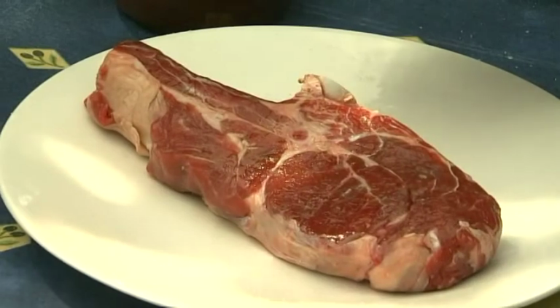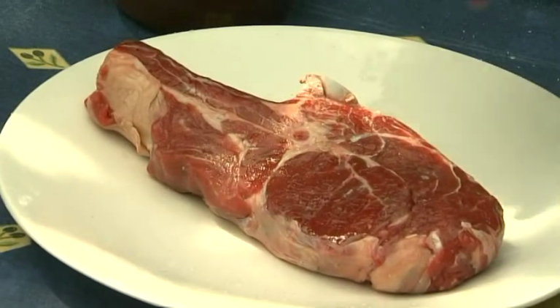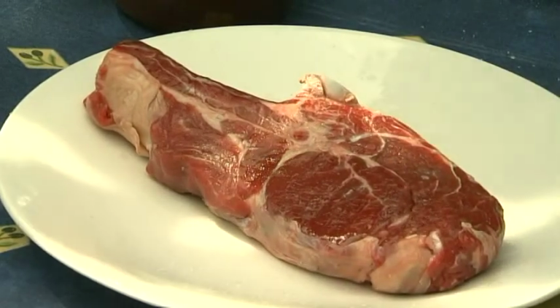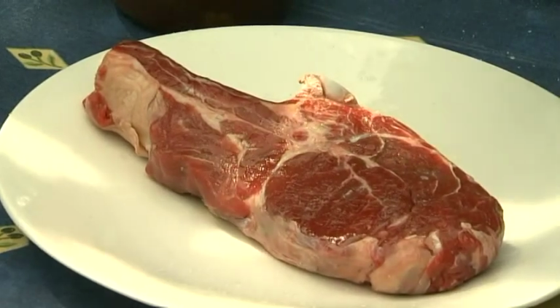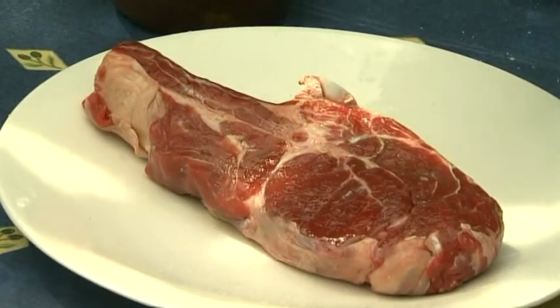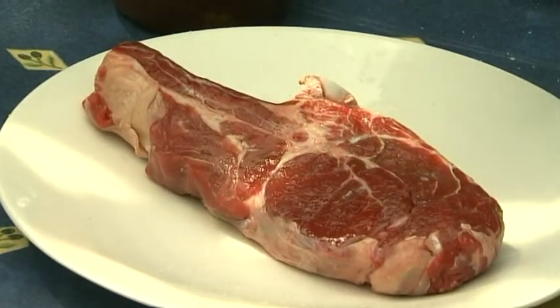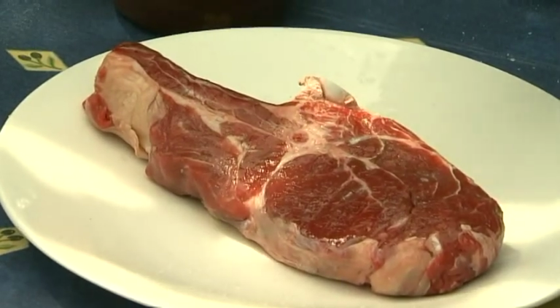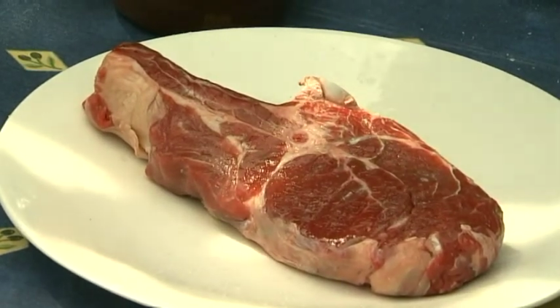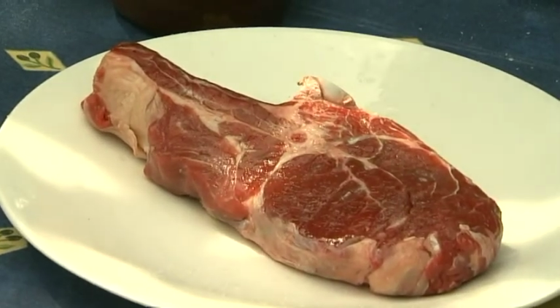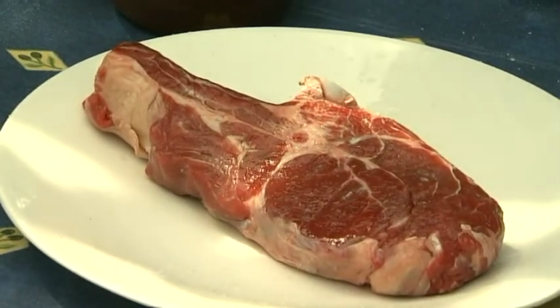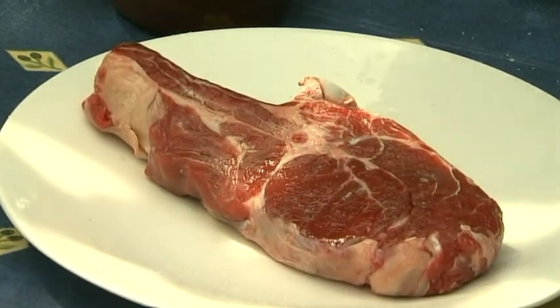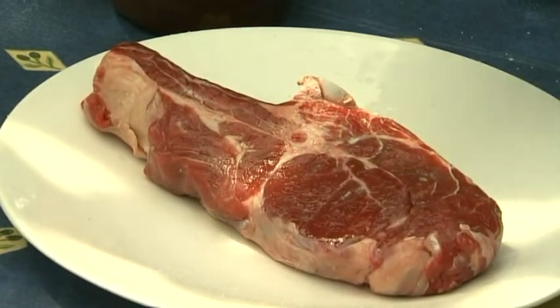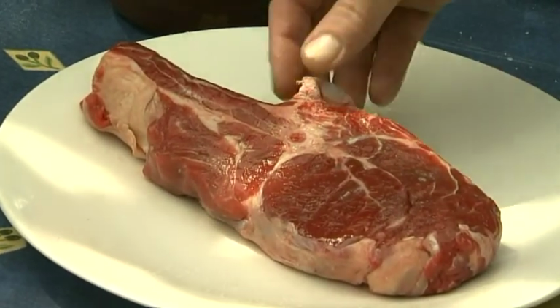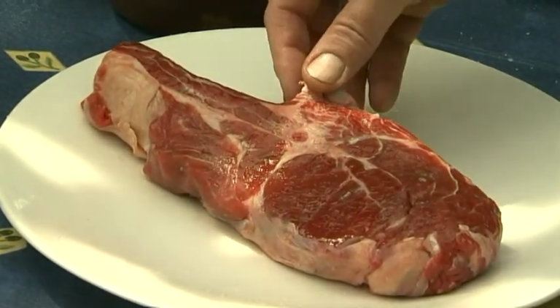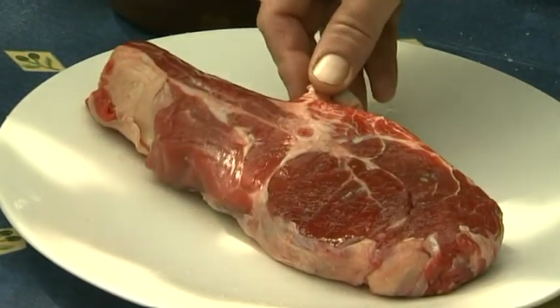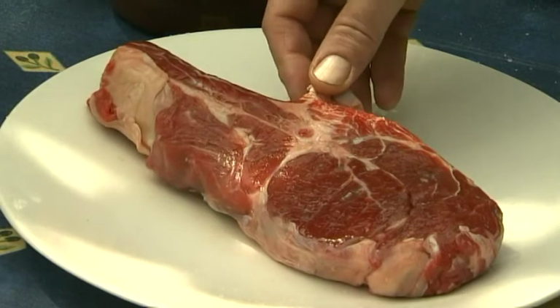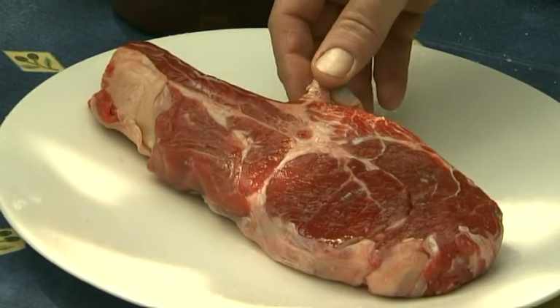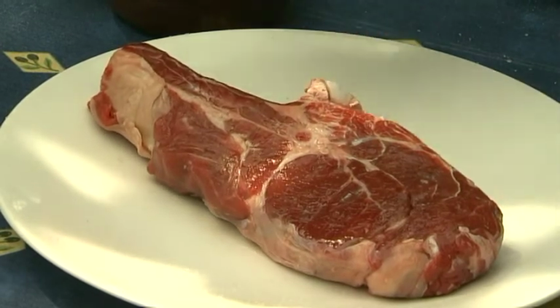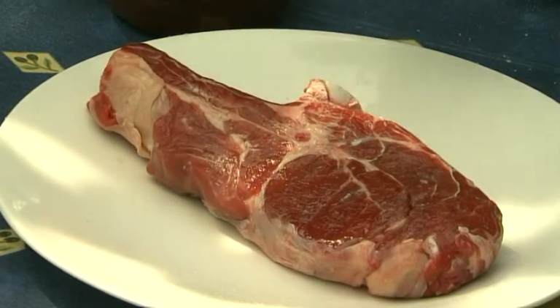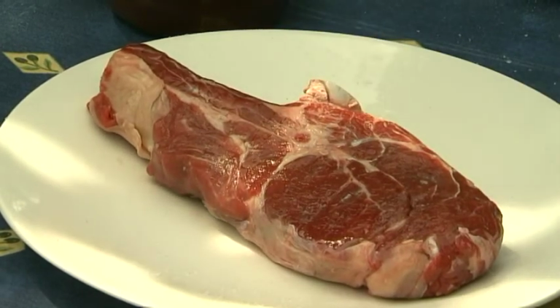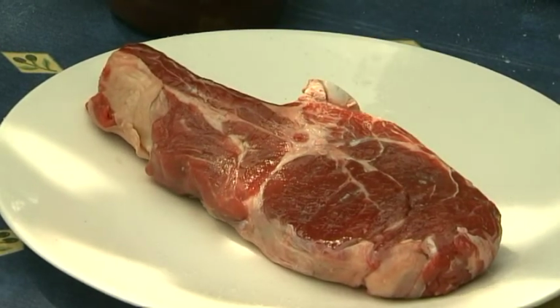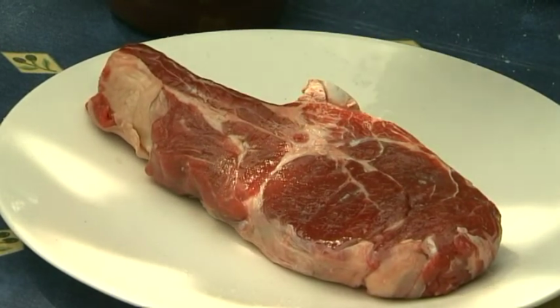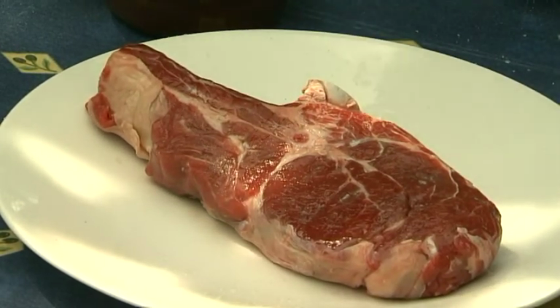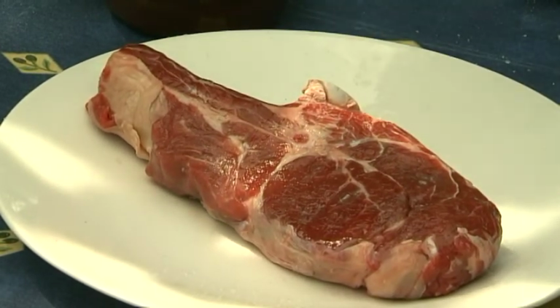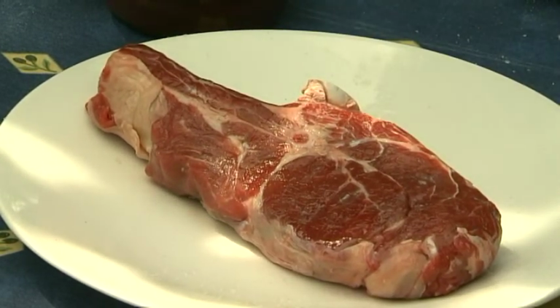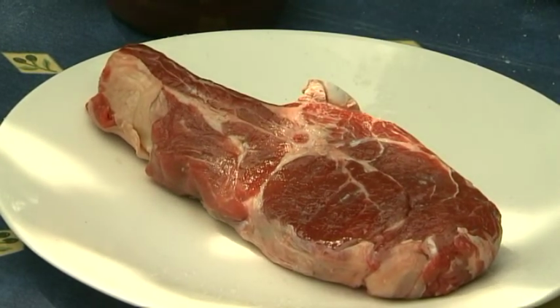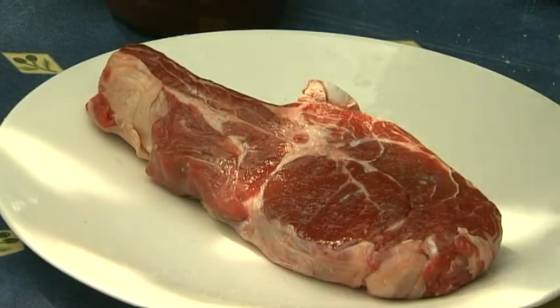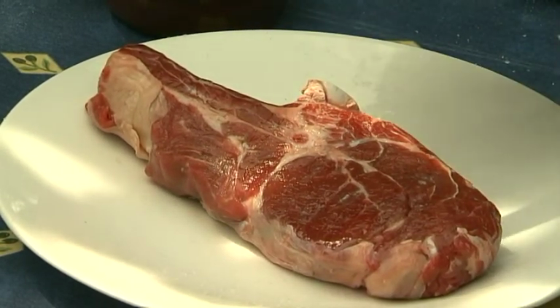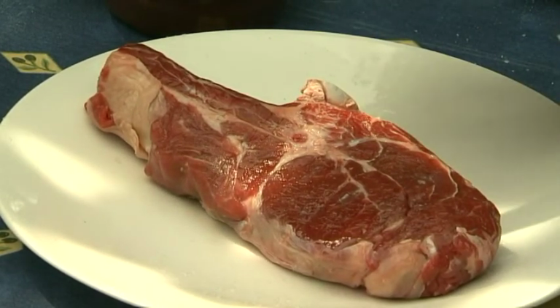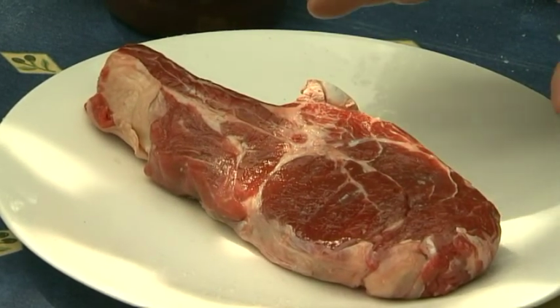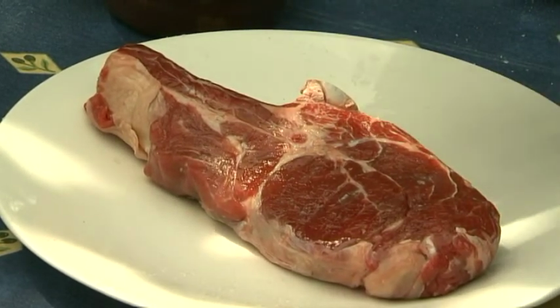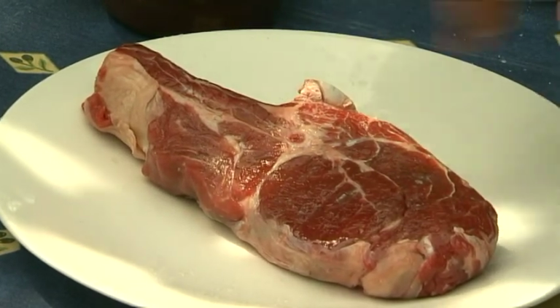This is a grass-fed rib steak with the bone in. I got it from Pig and Olive, and he swears by grass-fed beef.